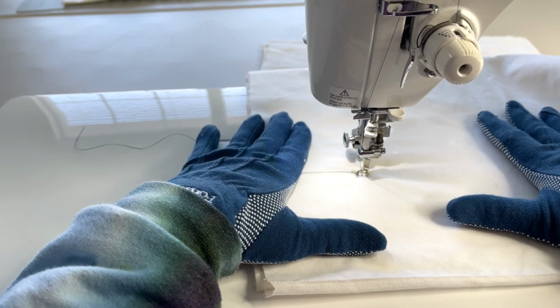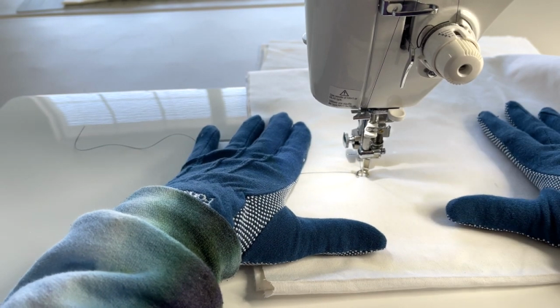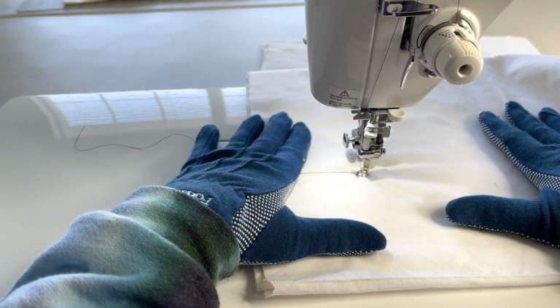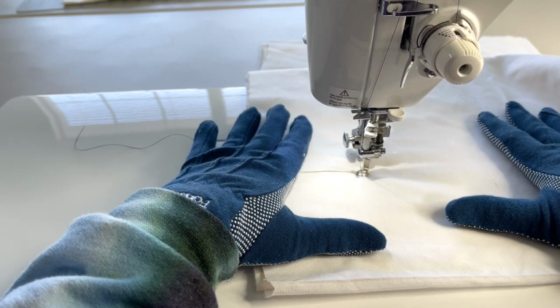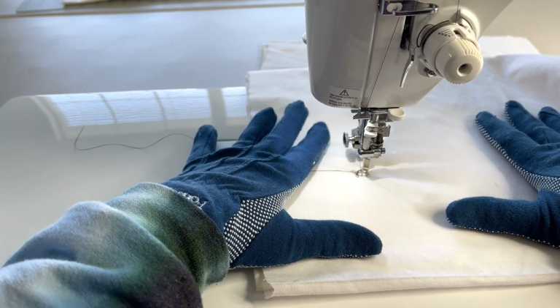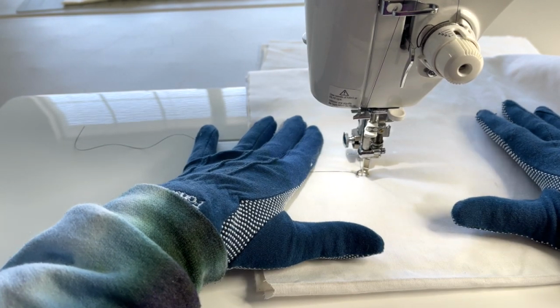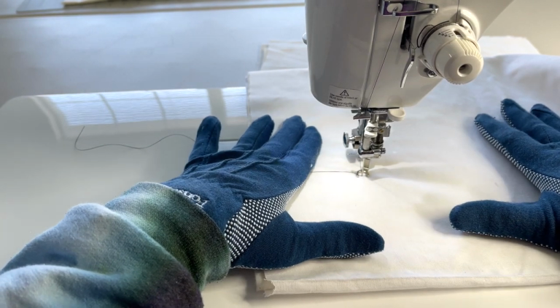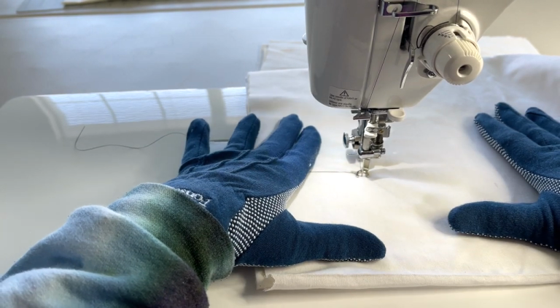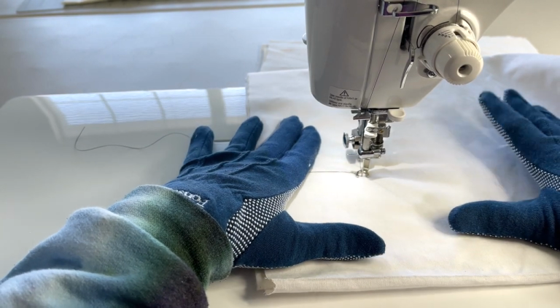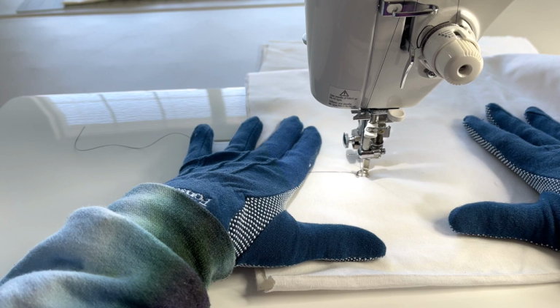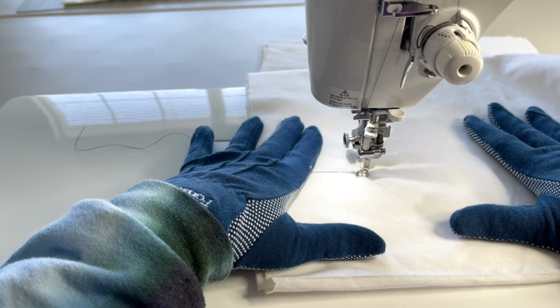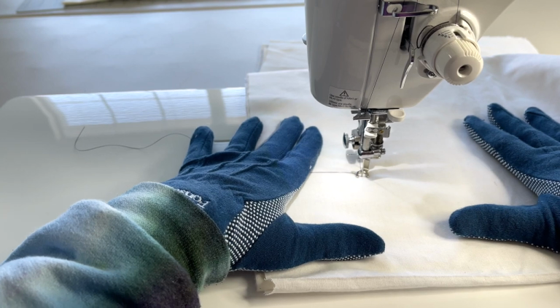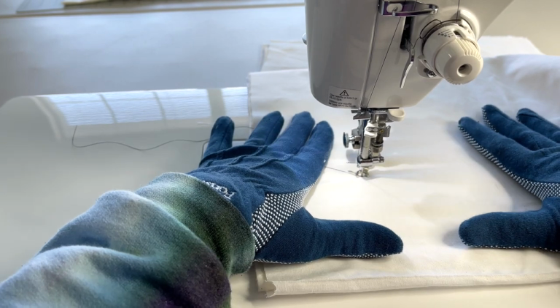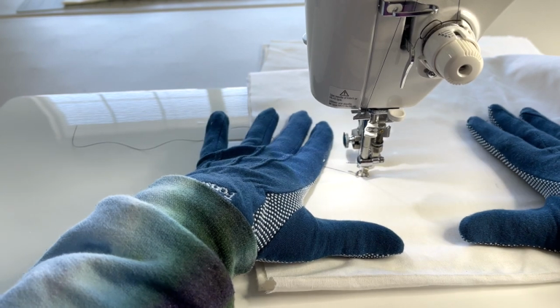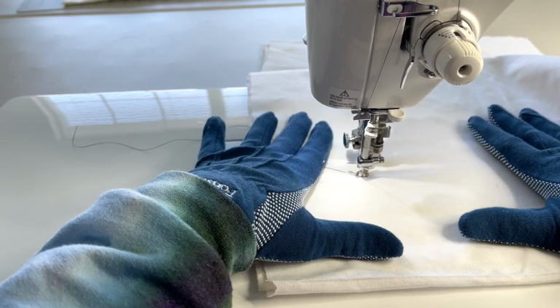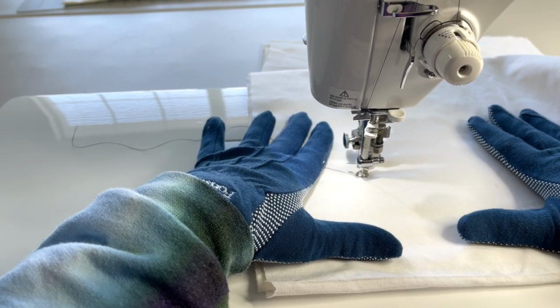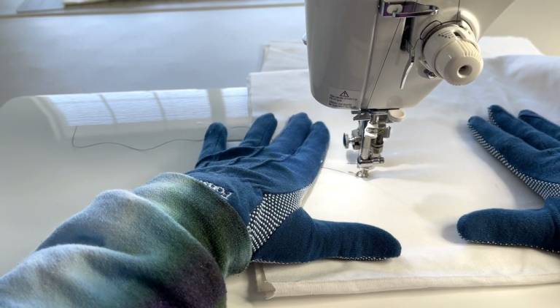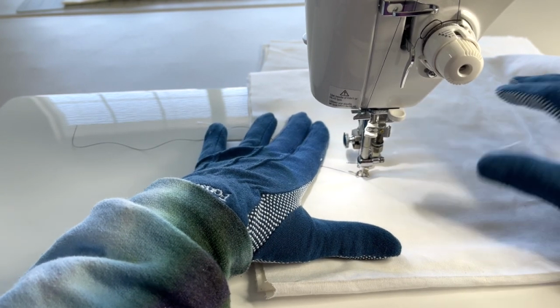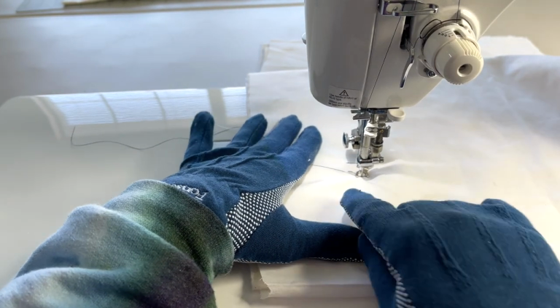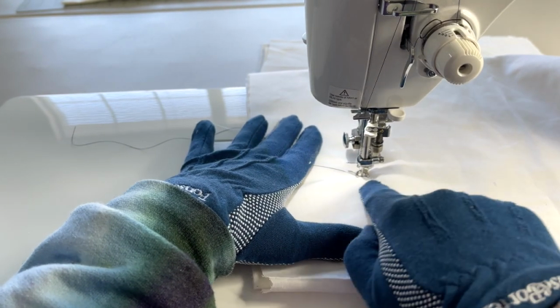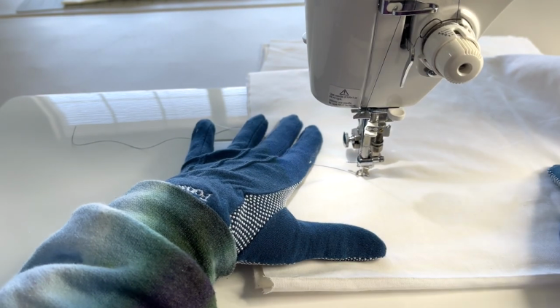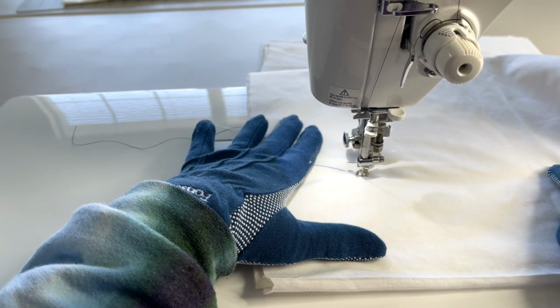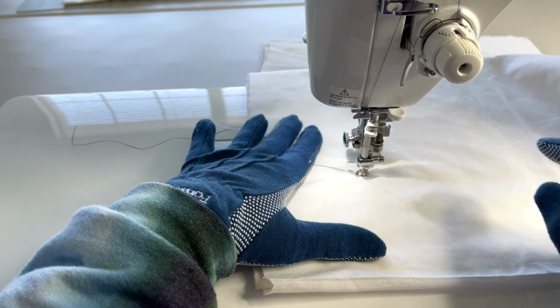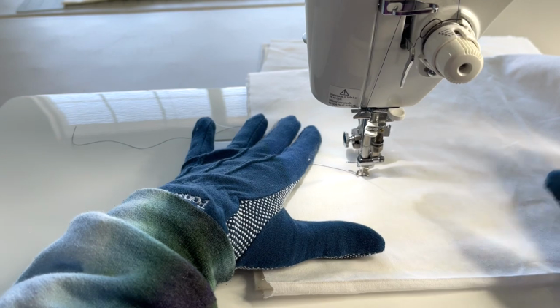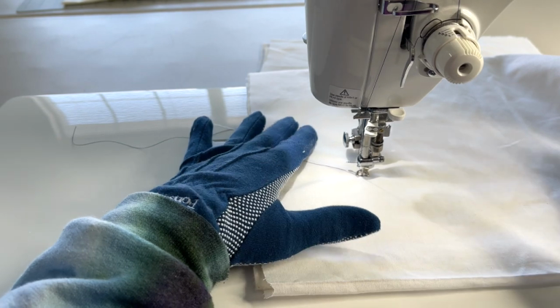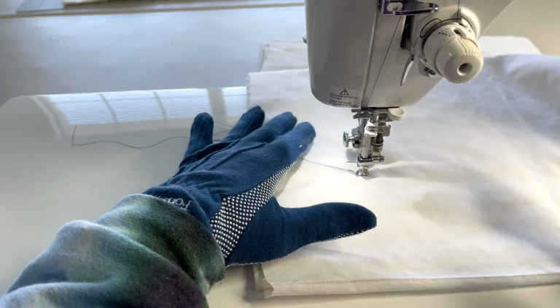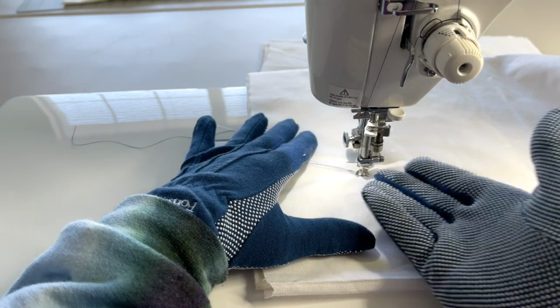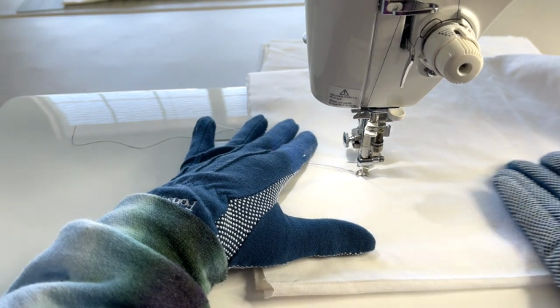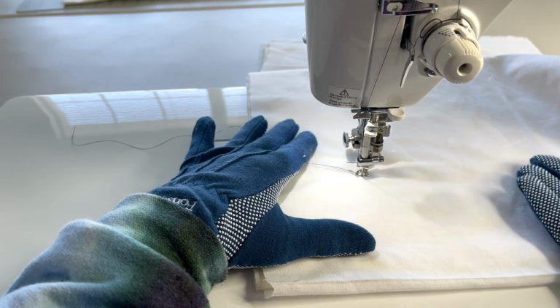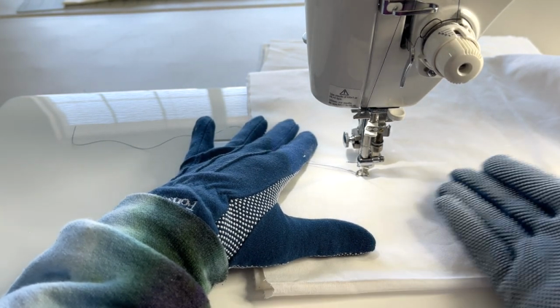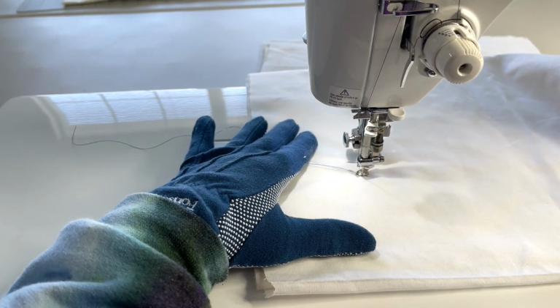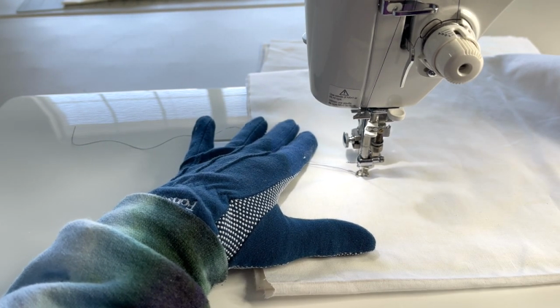Today's drawing is a sewing machine. So let's get started. The first thing we're going to do is go across to the right with our stitch and make a straight line.